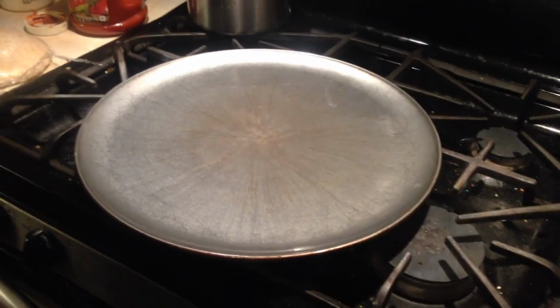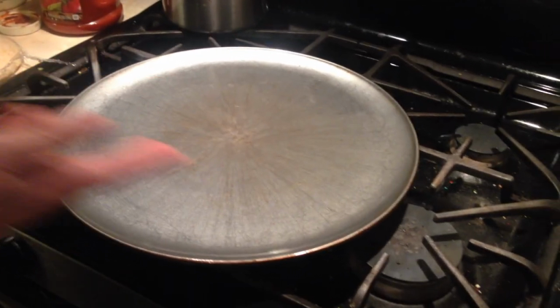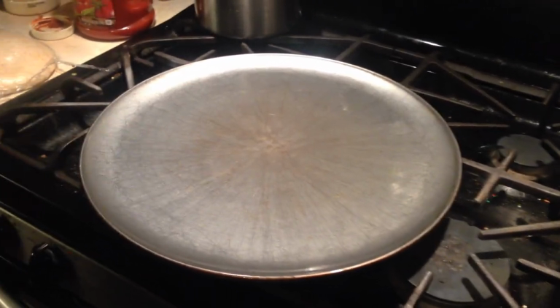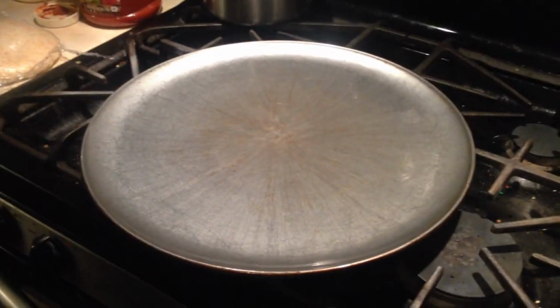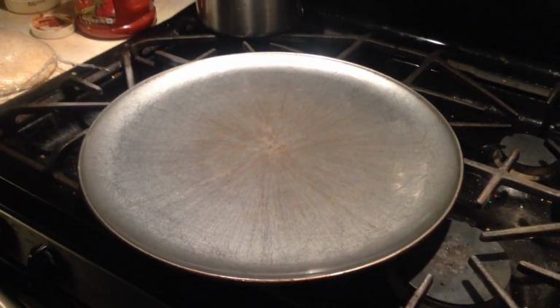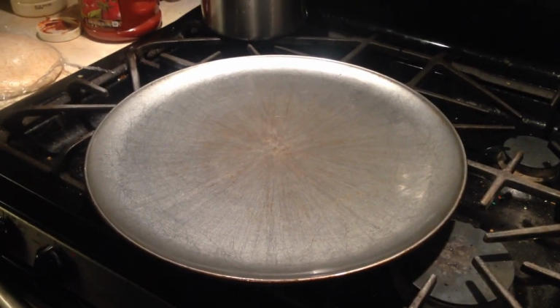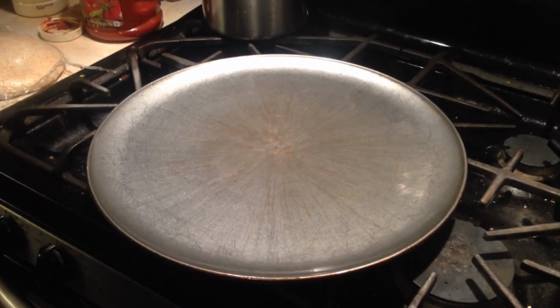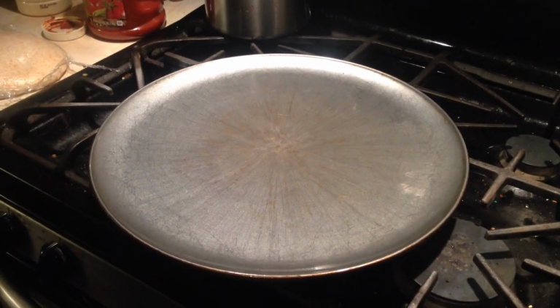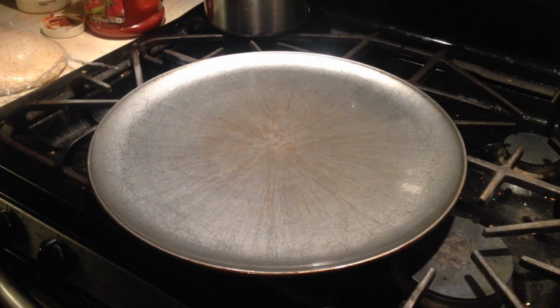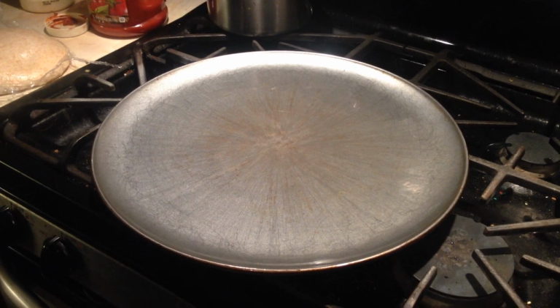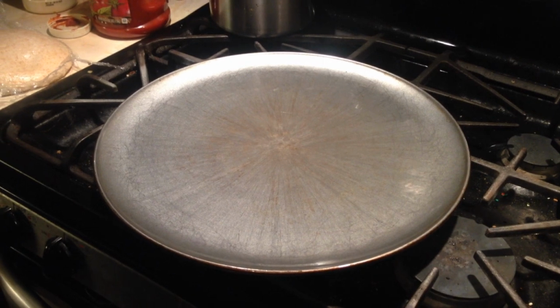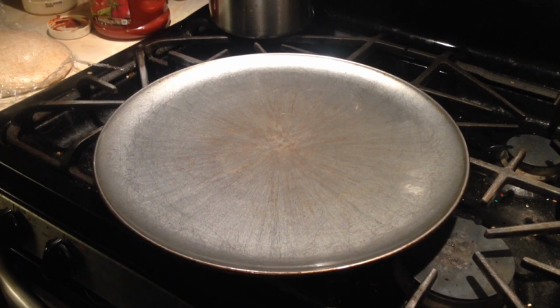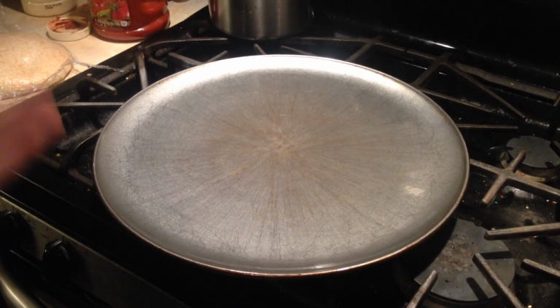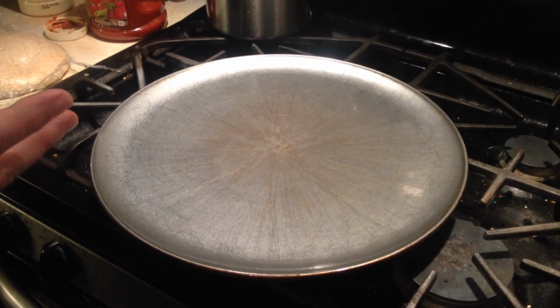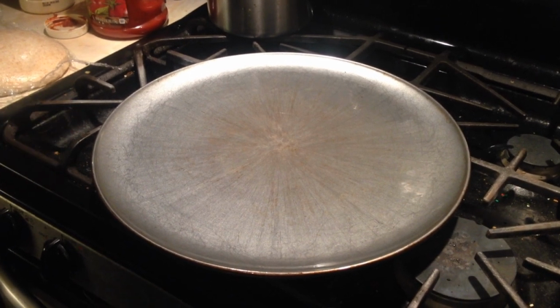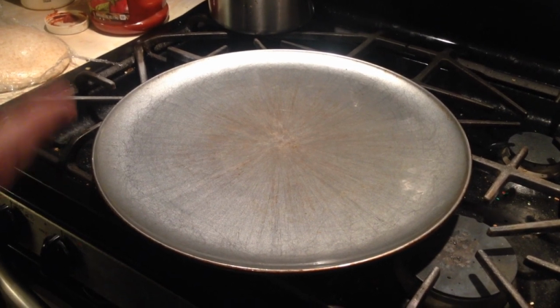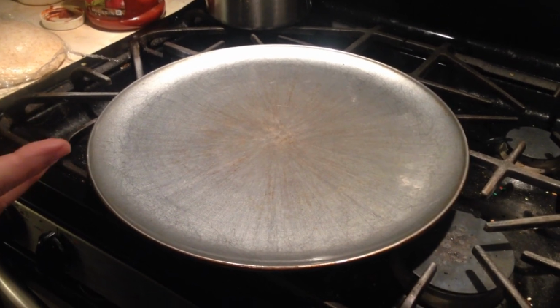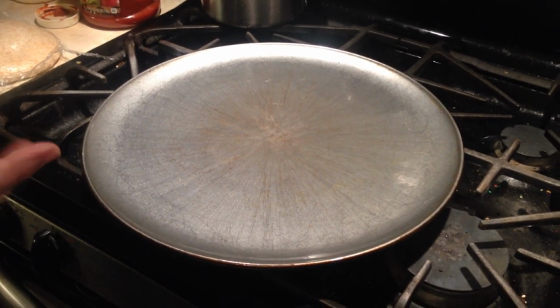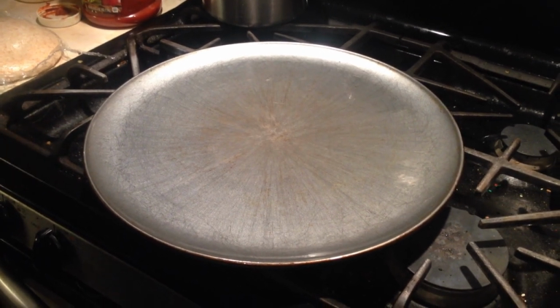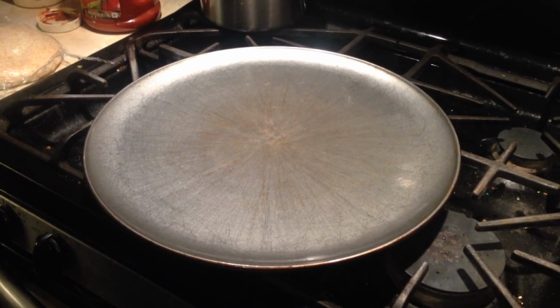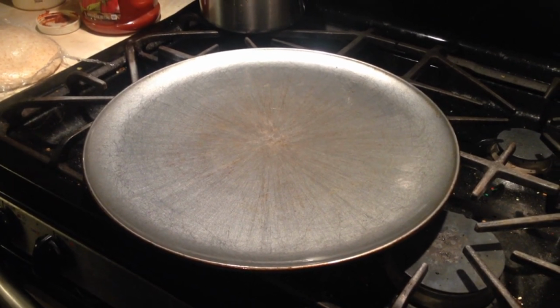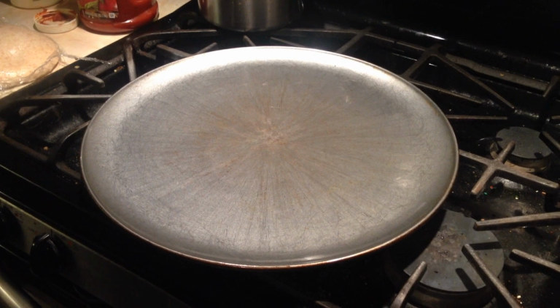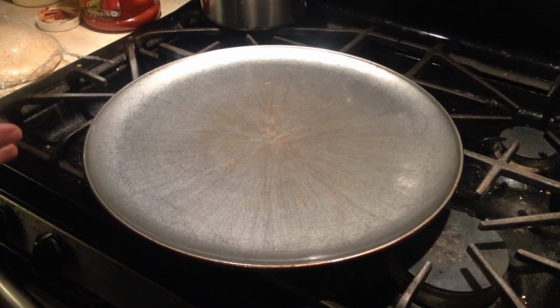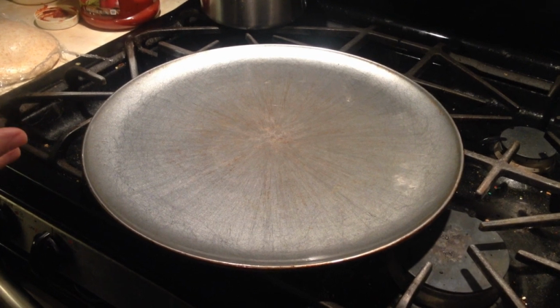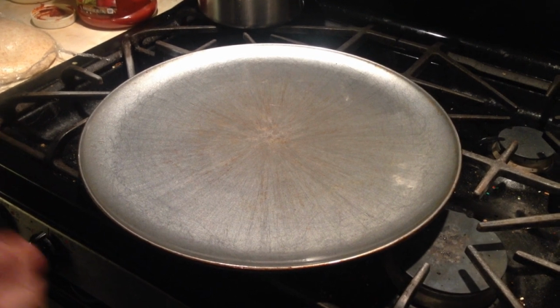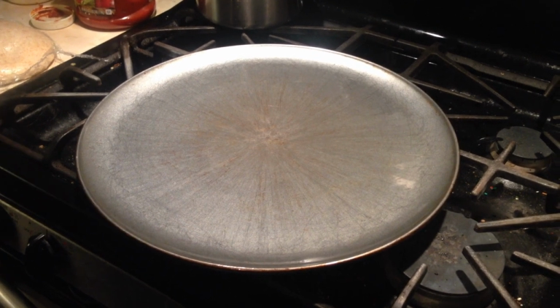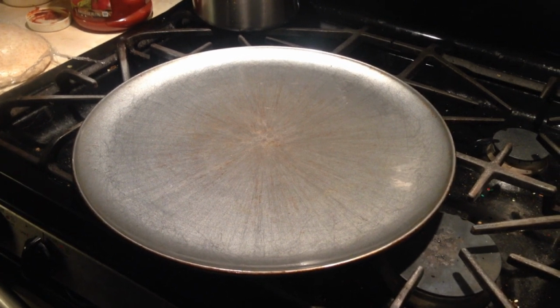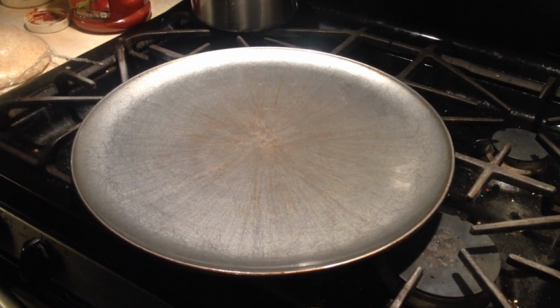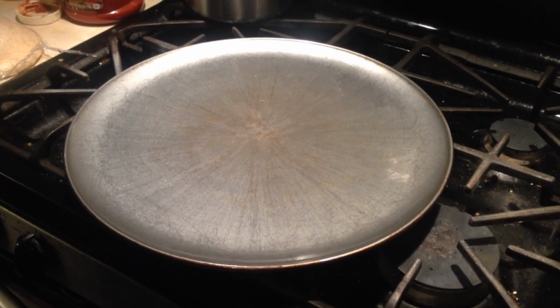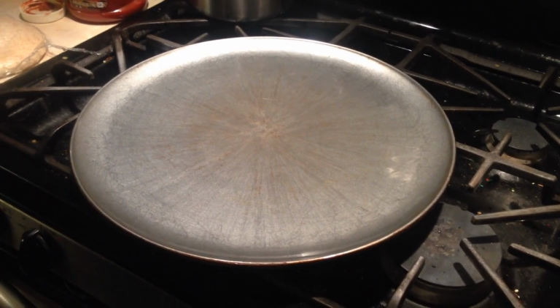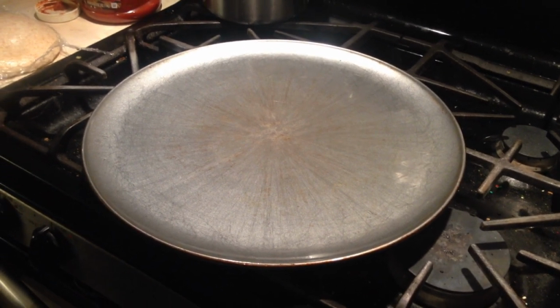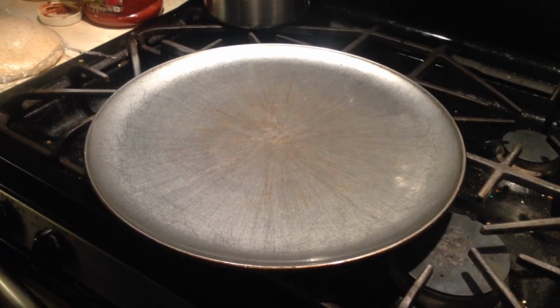Today I'm going to show you my specialty on how I make pizza. This is a 16-inch pan. I preheated the oven. Now, pizza is subjective — I like it well done.